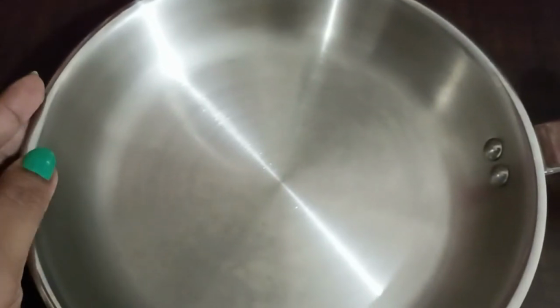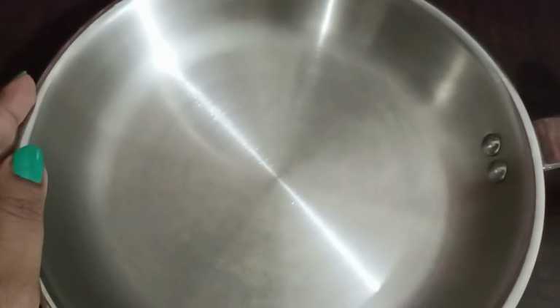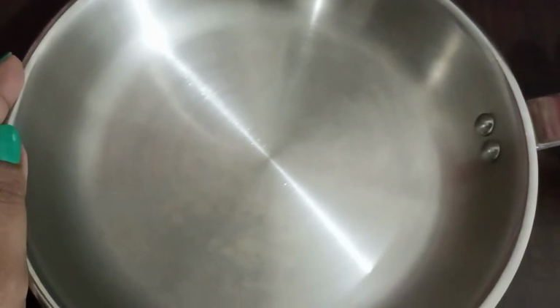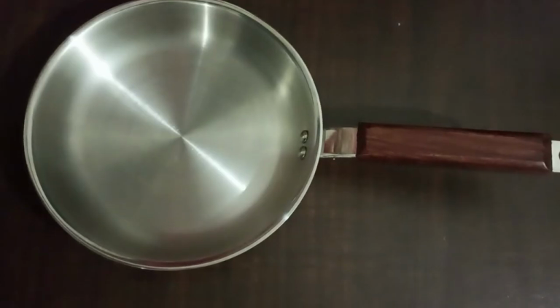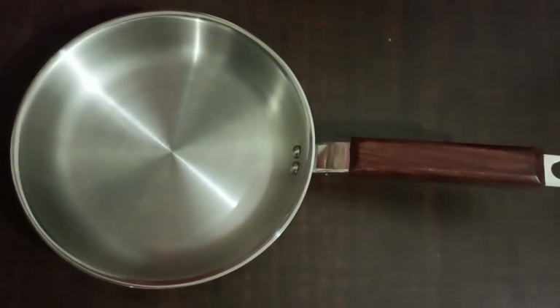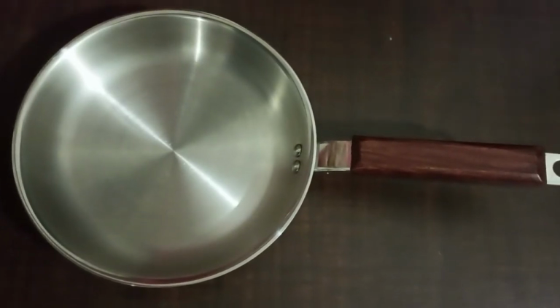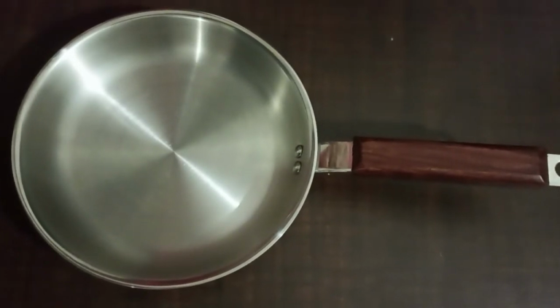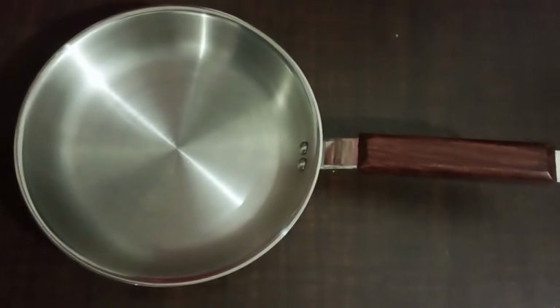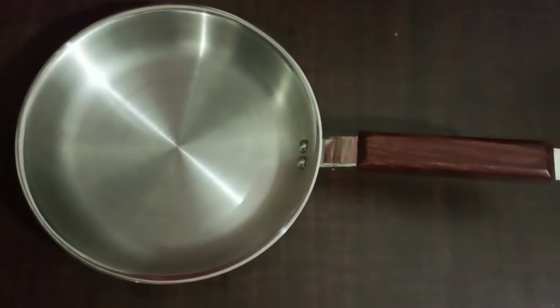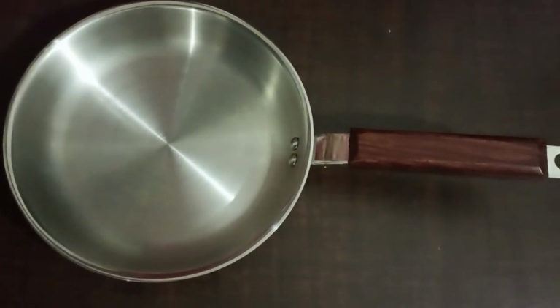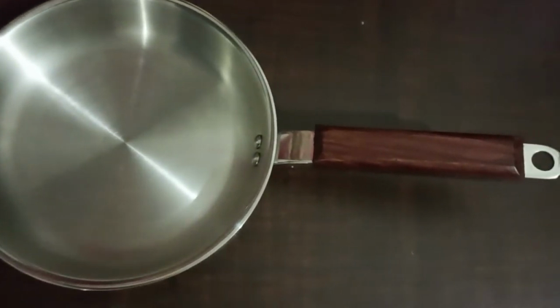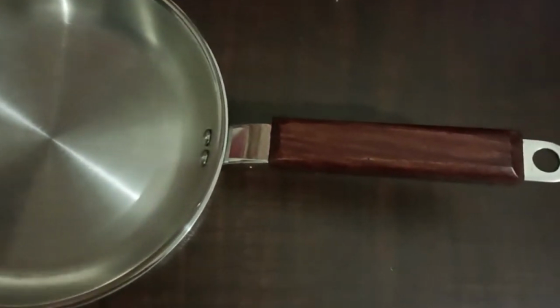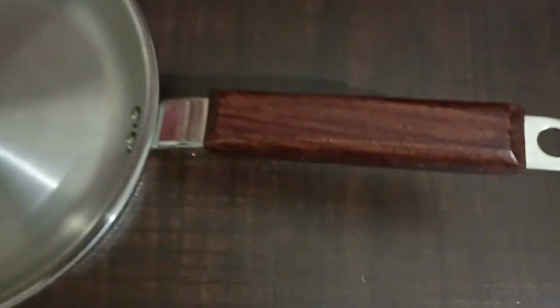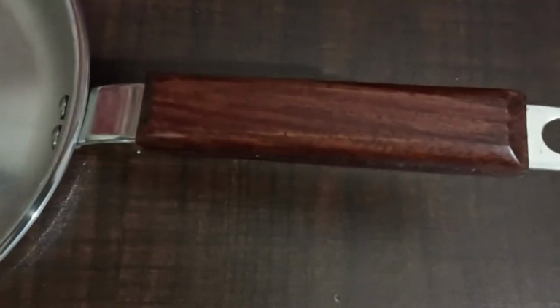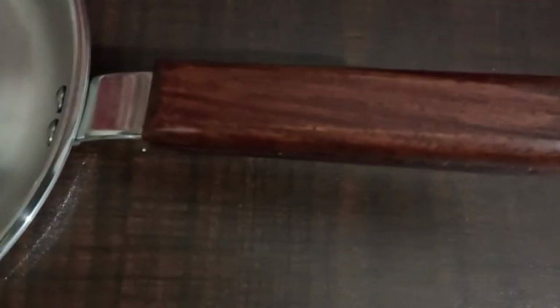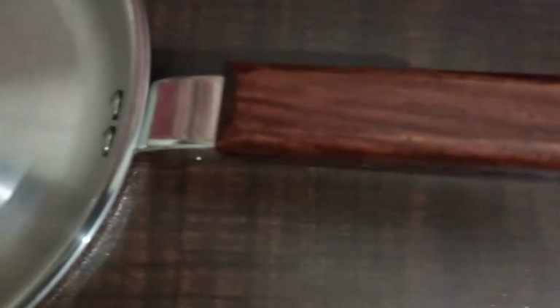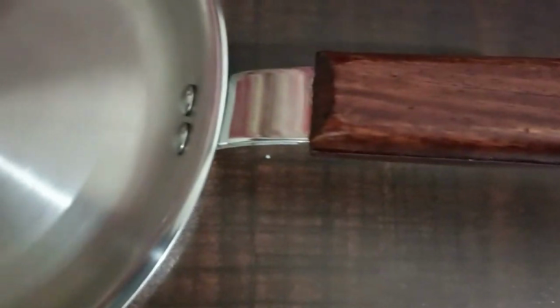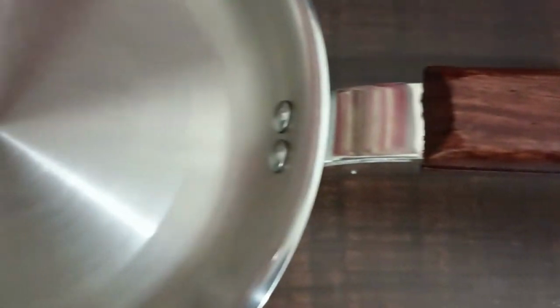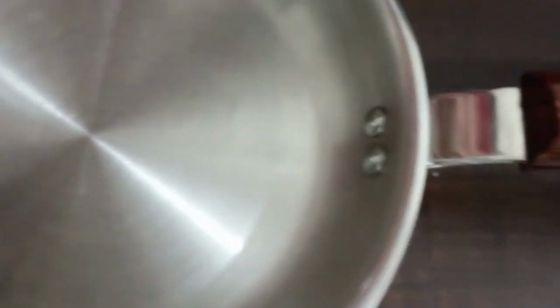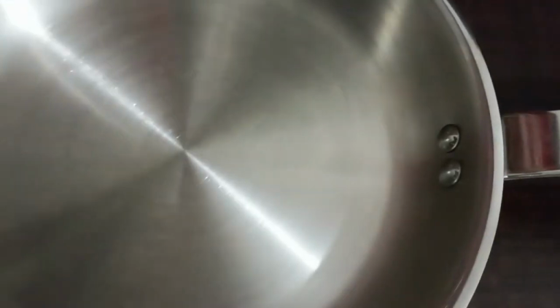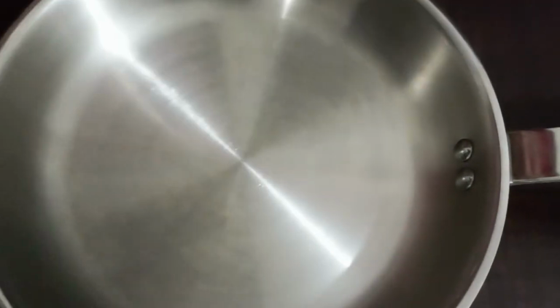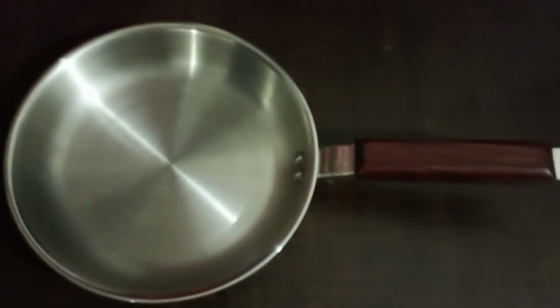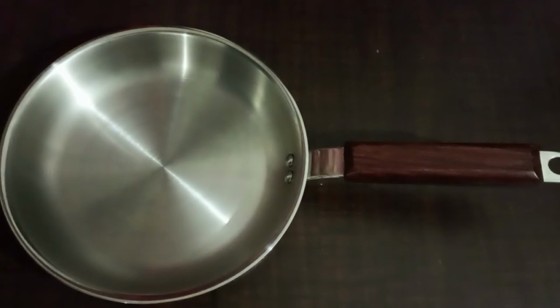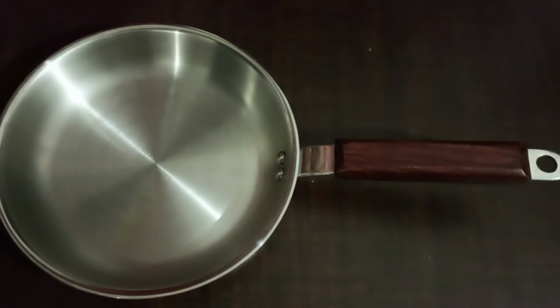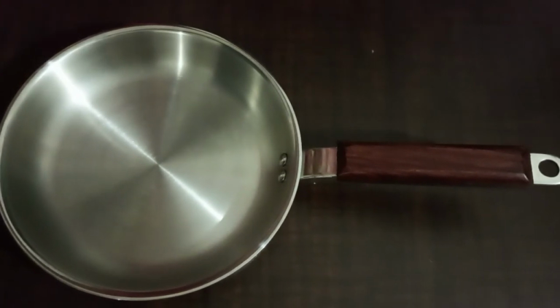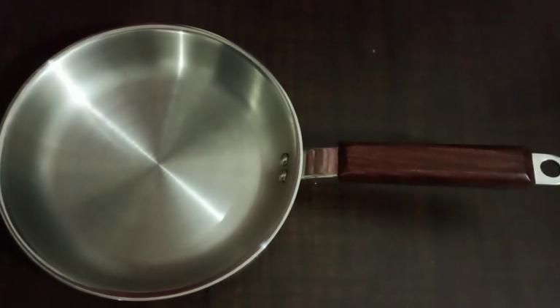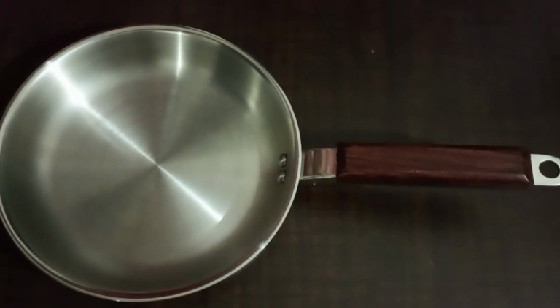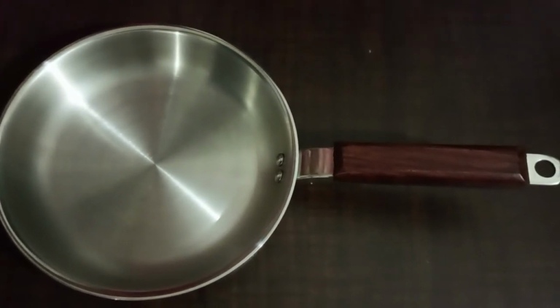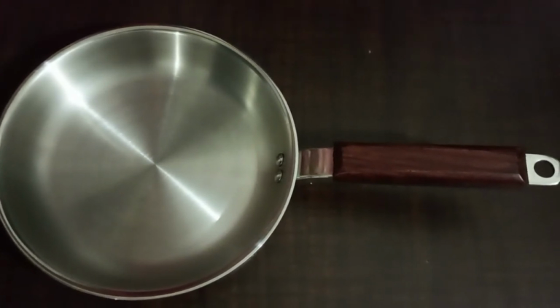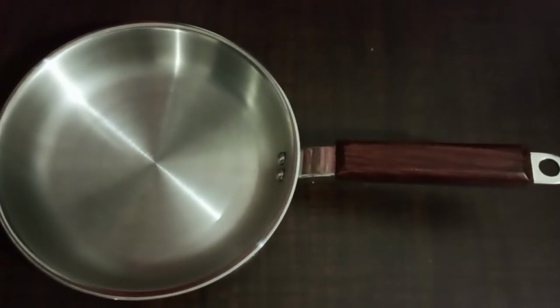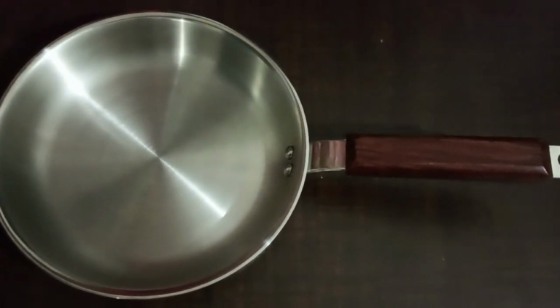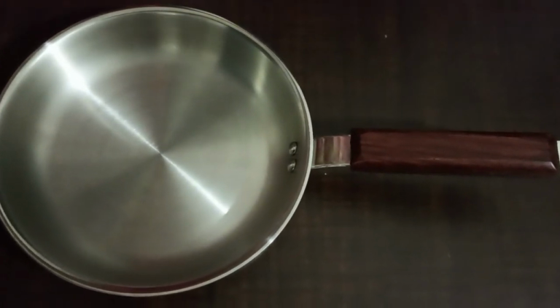Overall I'm happy with this pan, I really like this pan. So if you are looking for a compact pan you can definitely go for this. I will share the link in the description, and if you have any queries let me know in the comment section. Thank you for watching this video, have a good day, bye.